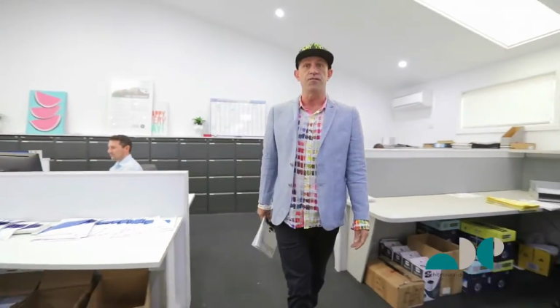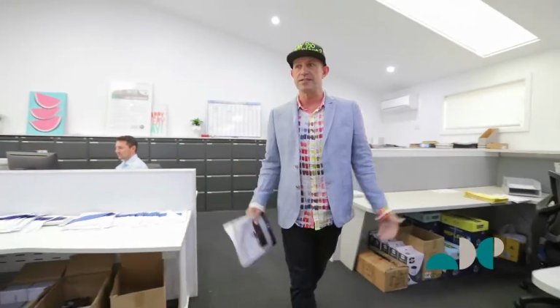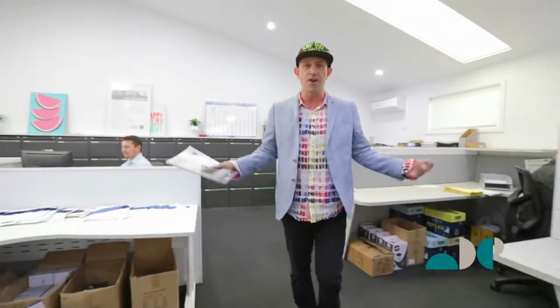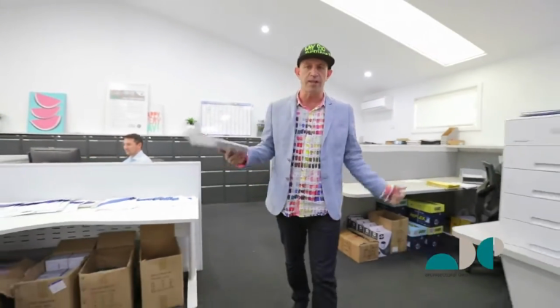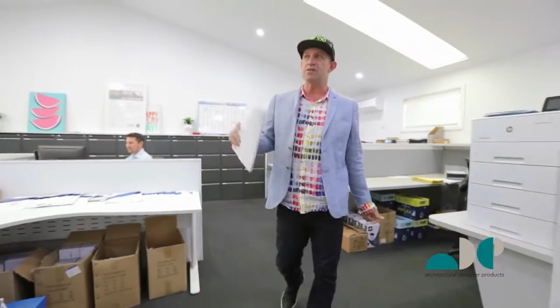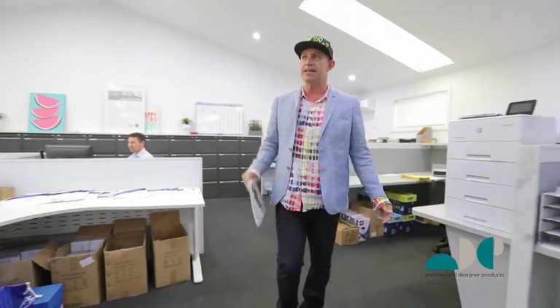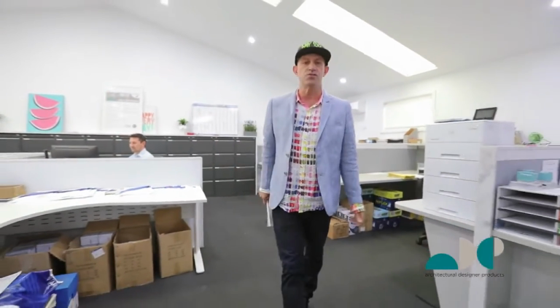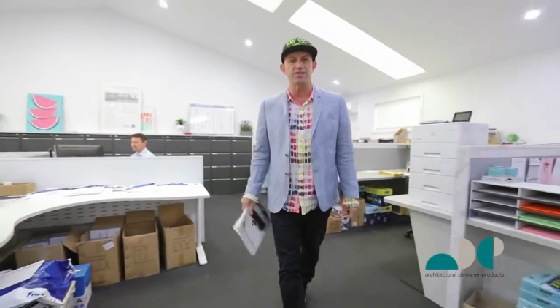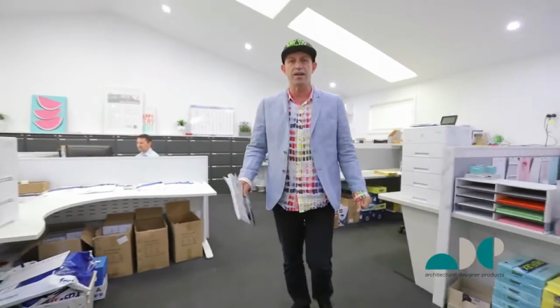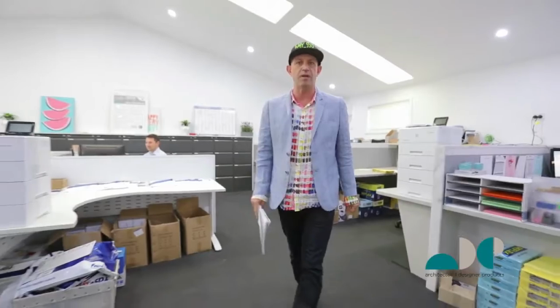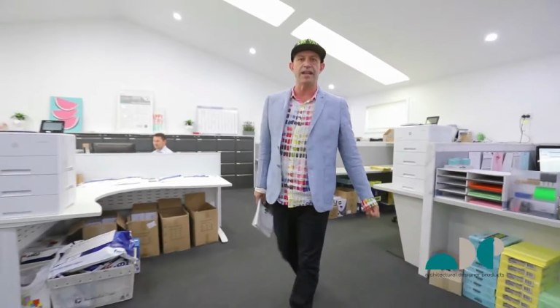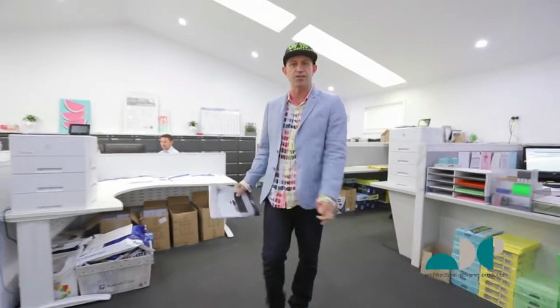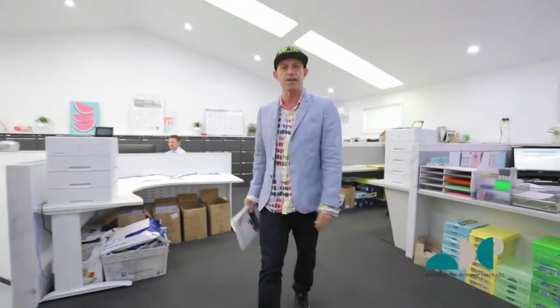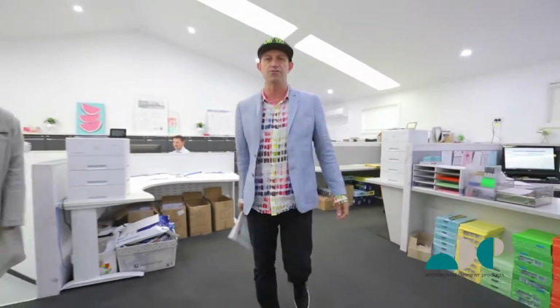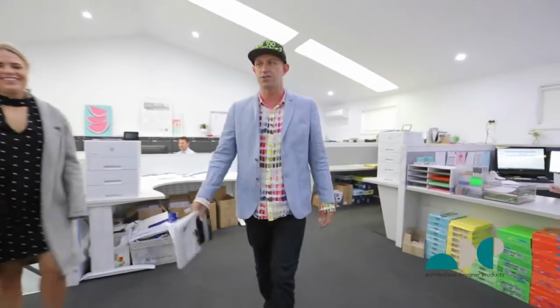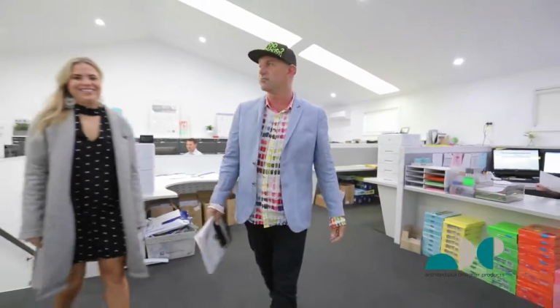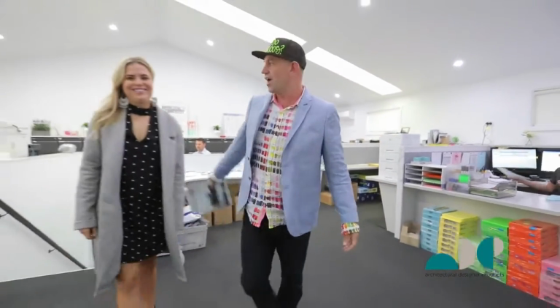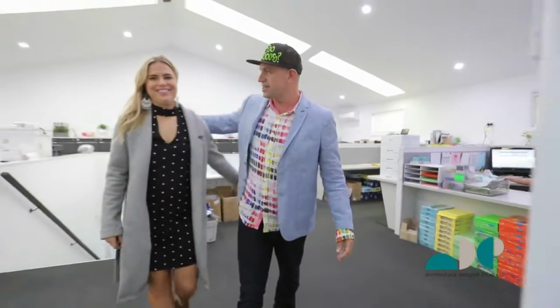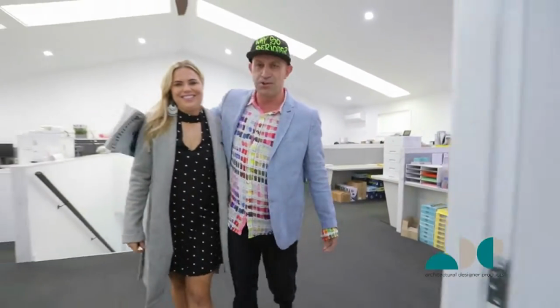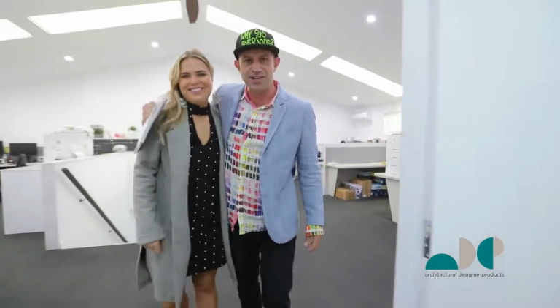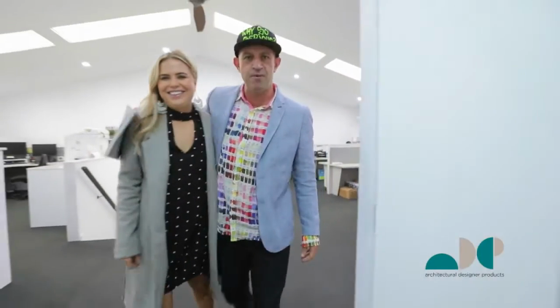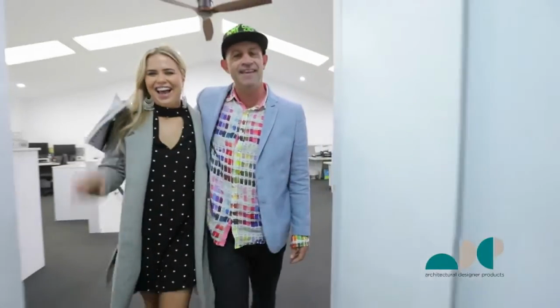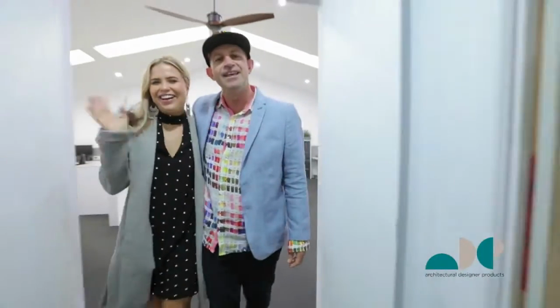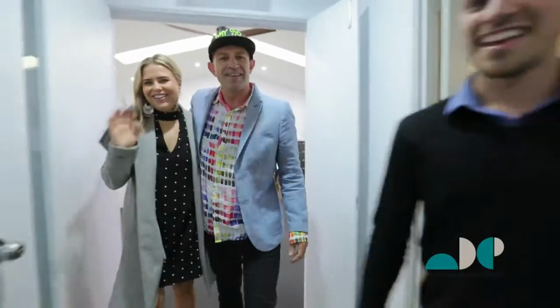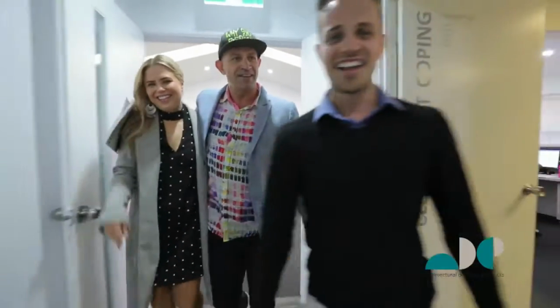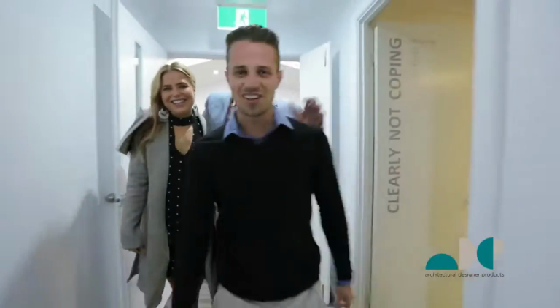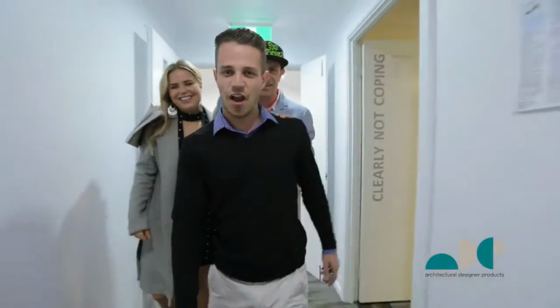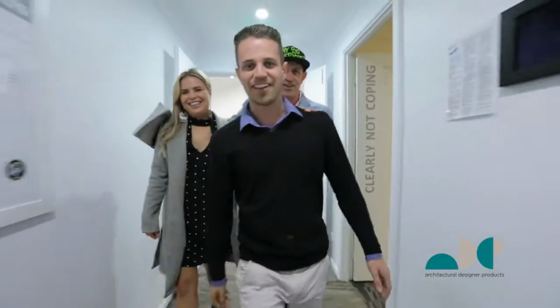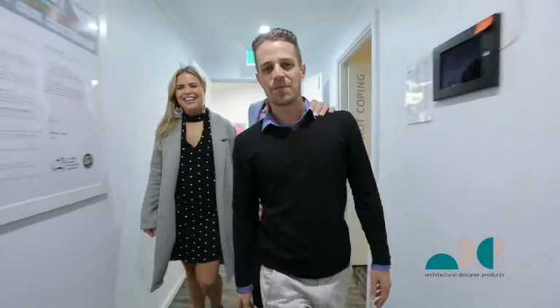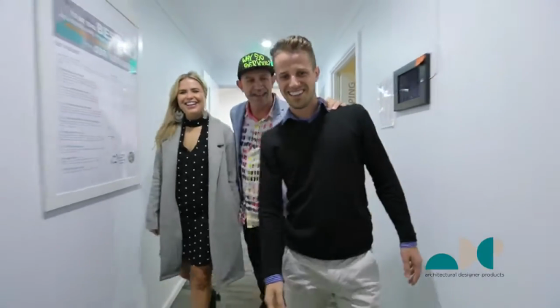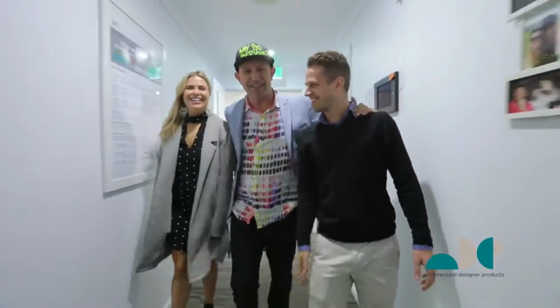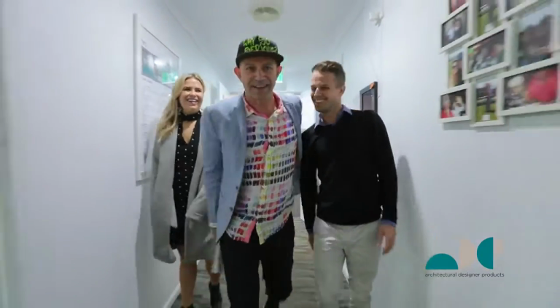If you guys don't know ADP, we started in 2001 and we've become one of the largest vanity manufacturers in Australia. This is my daughter Jamie — hello — and Jordan, the owner of ADP.